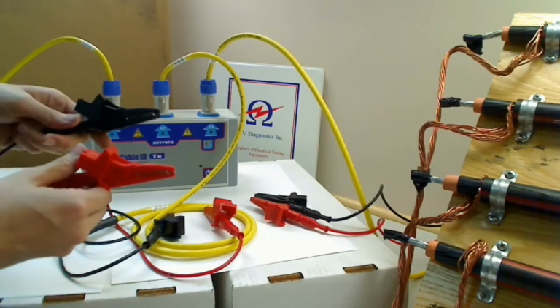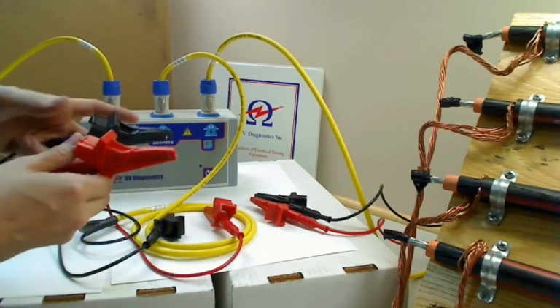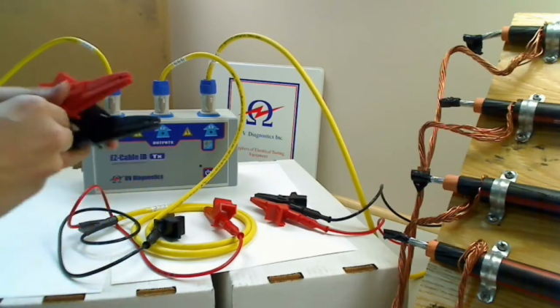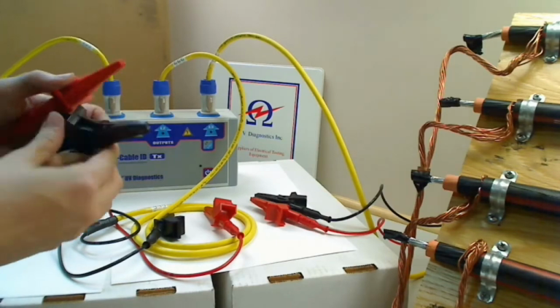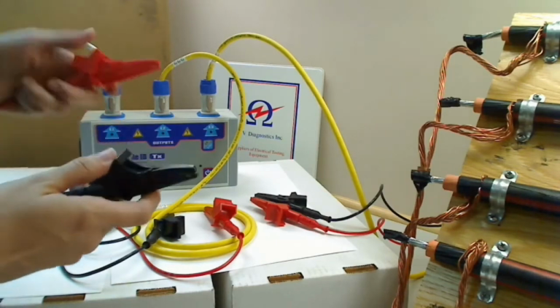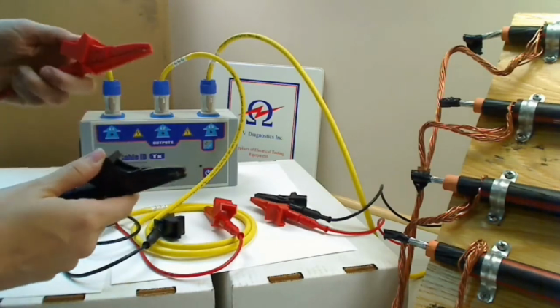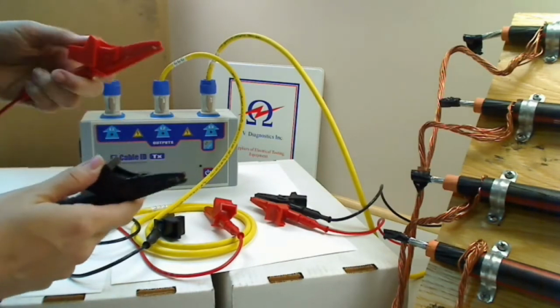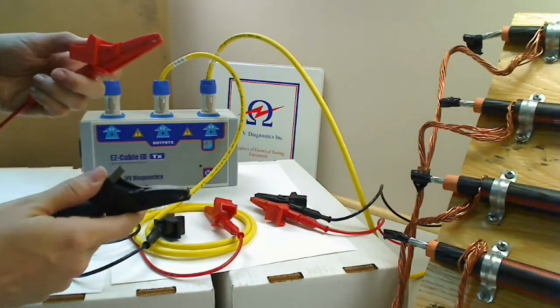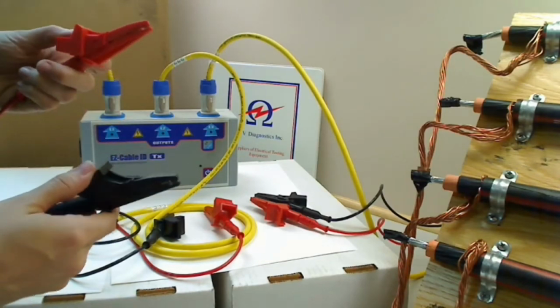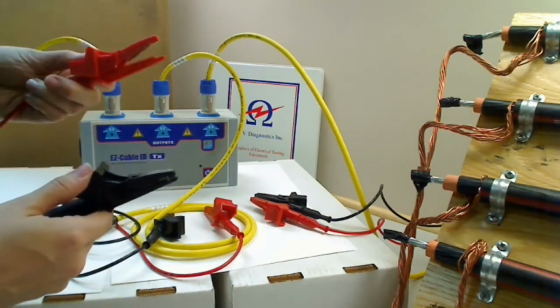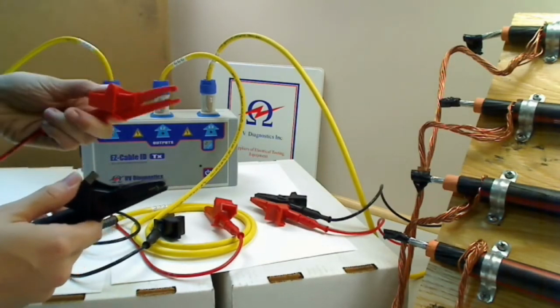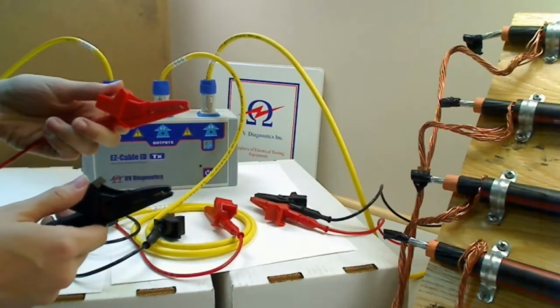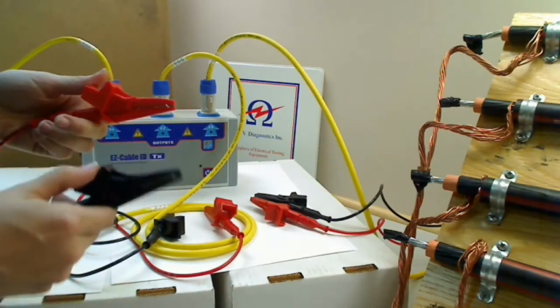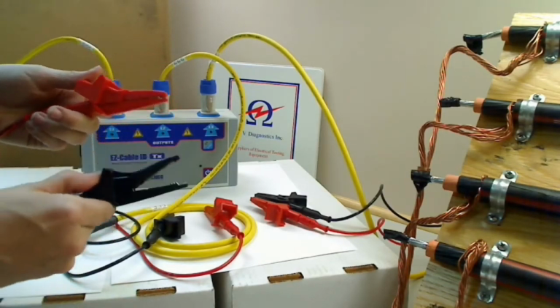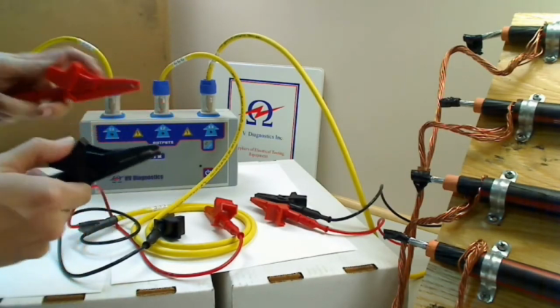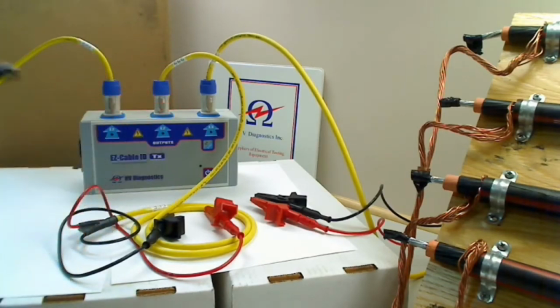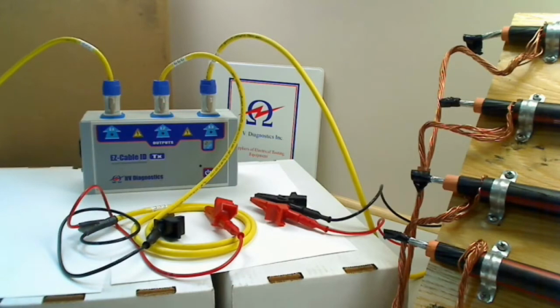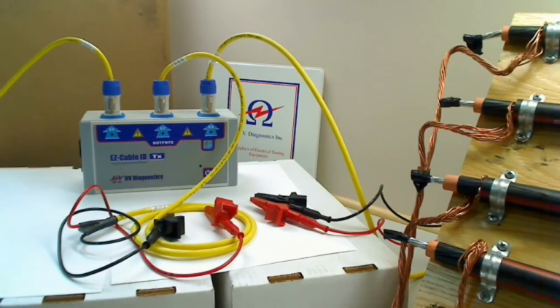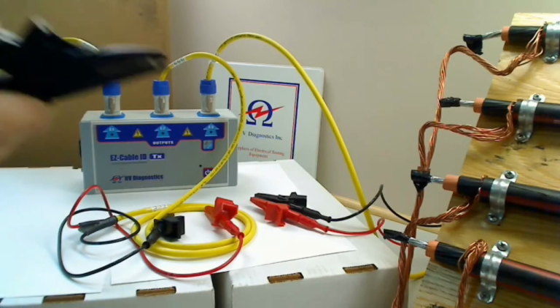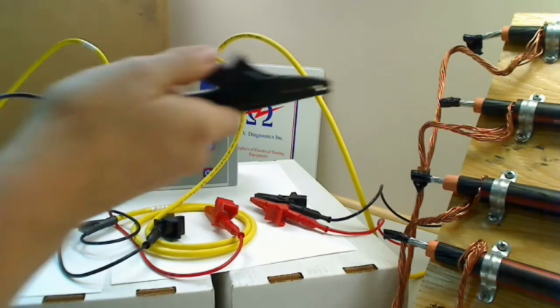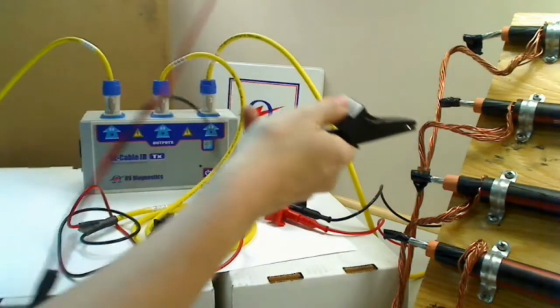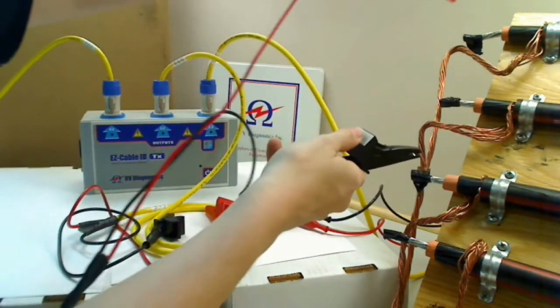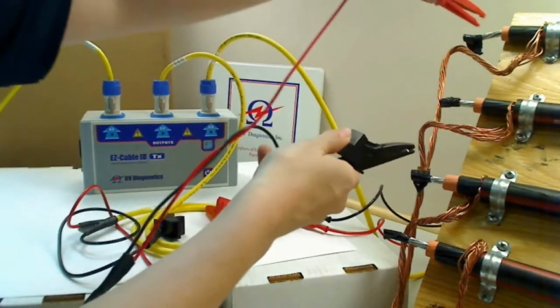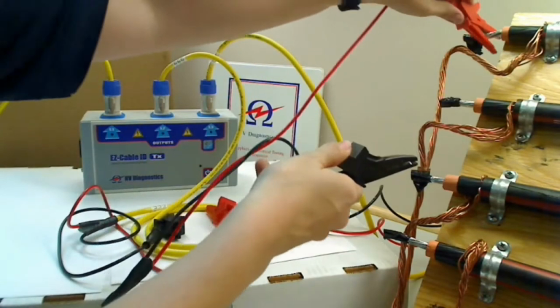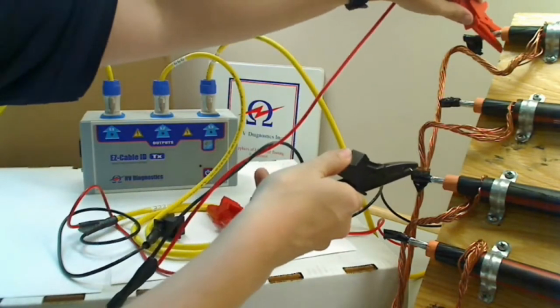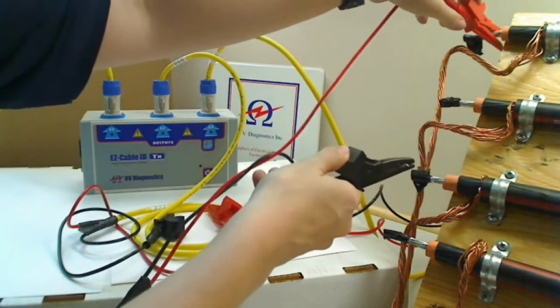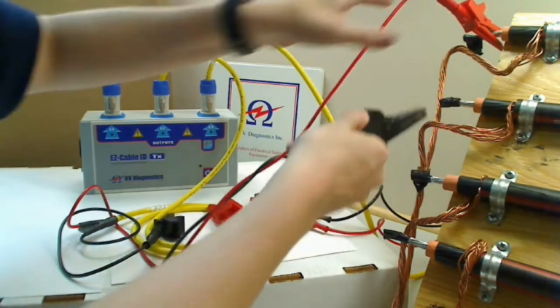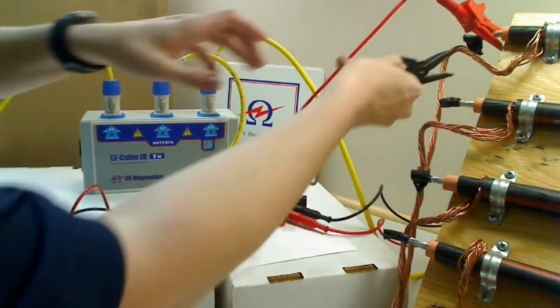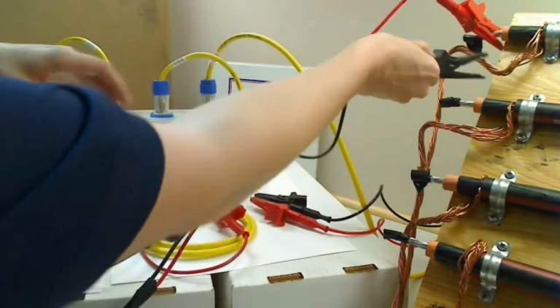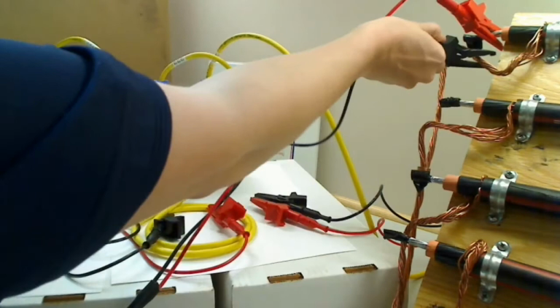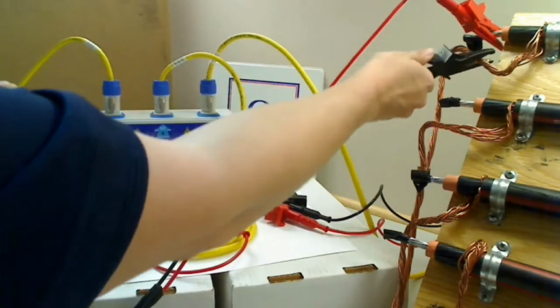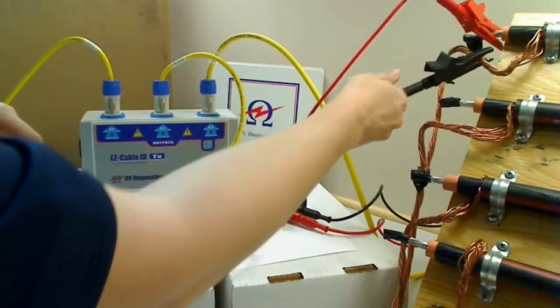Line one: we're going to connect the red to the conductor, and the black to the shield, and the shield should be grounded. So, line one — red to the conductor, black to the shield.